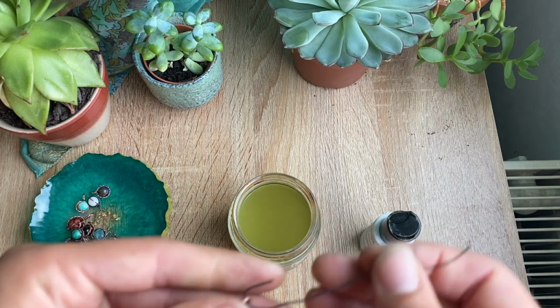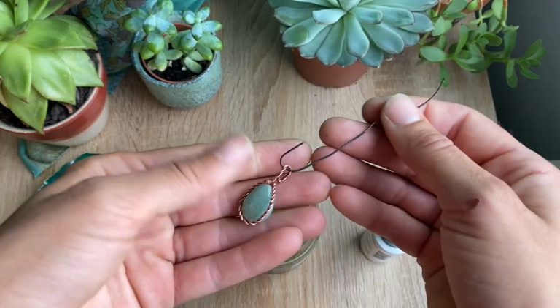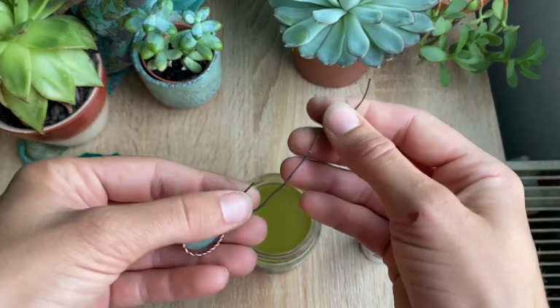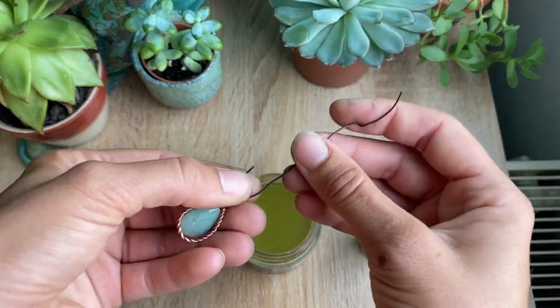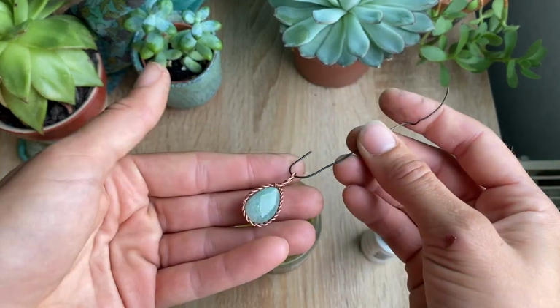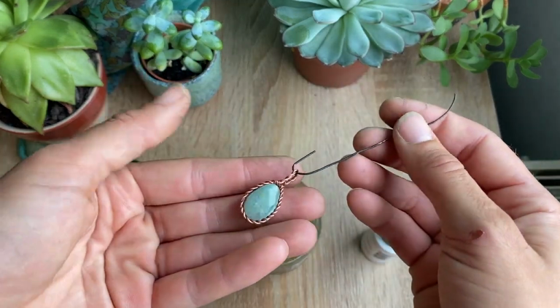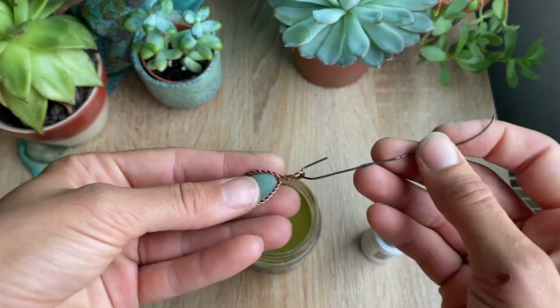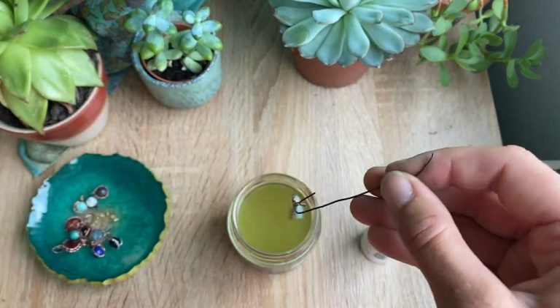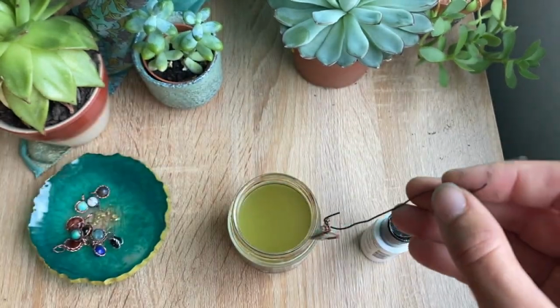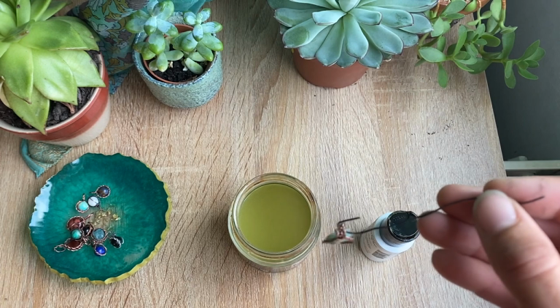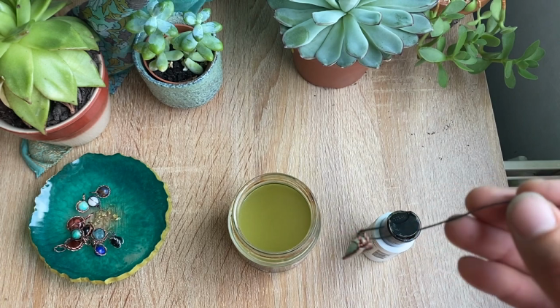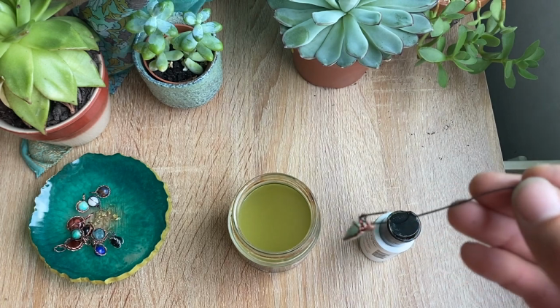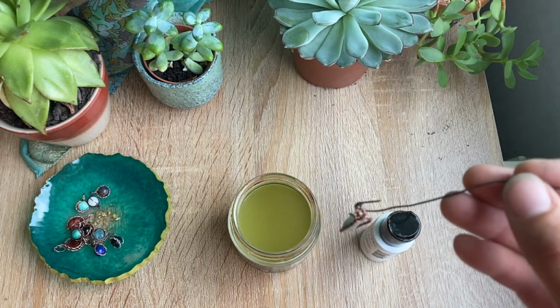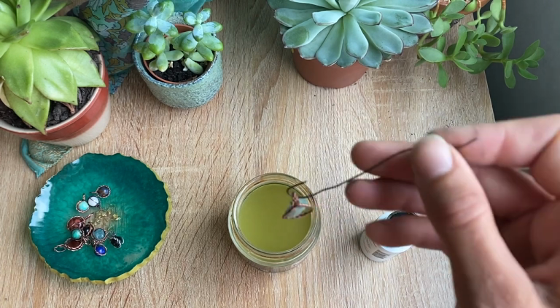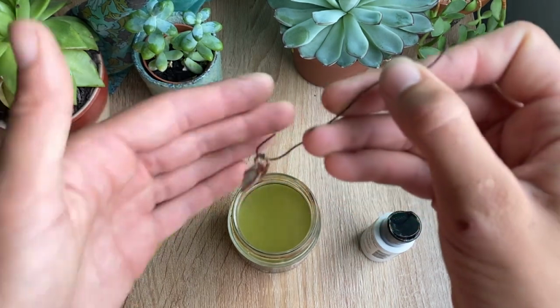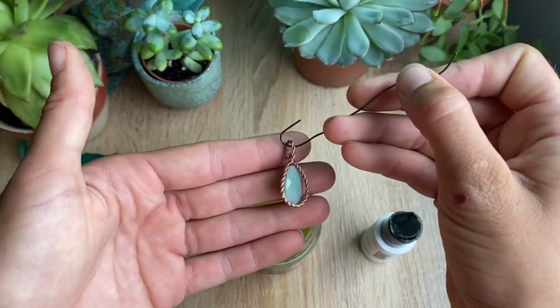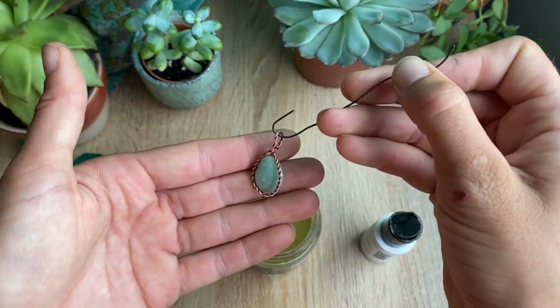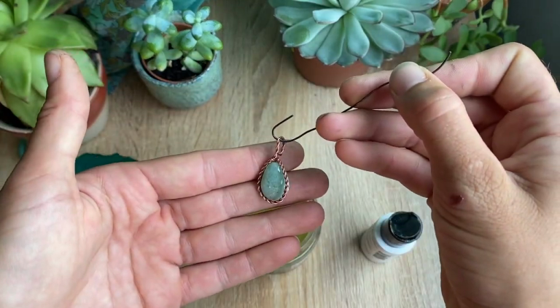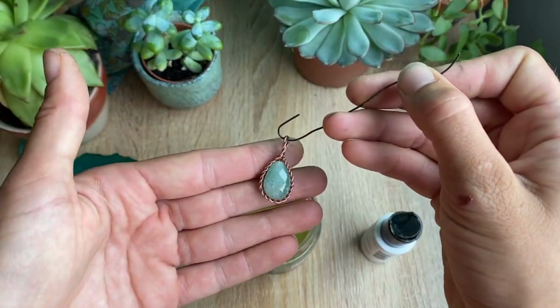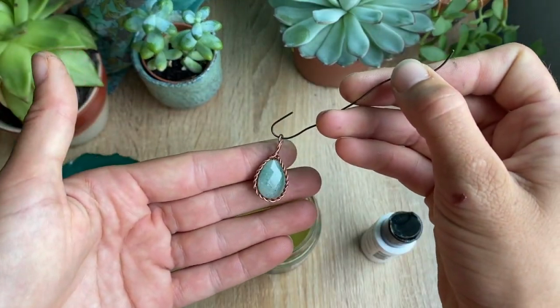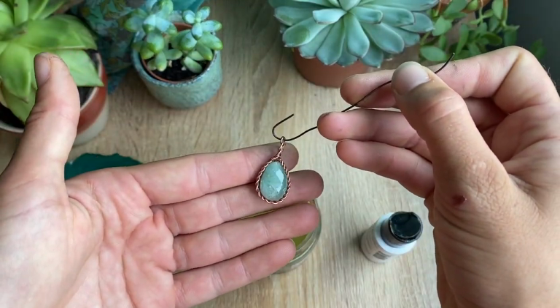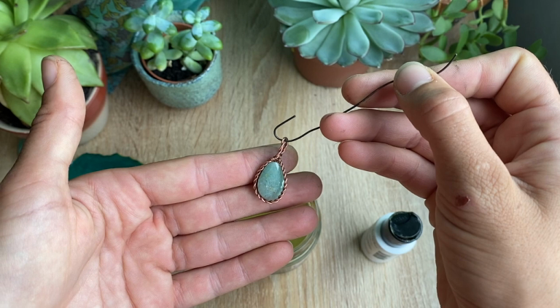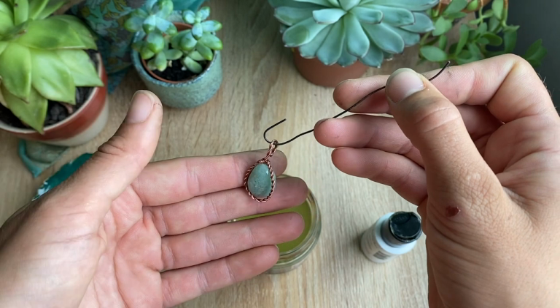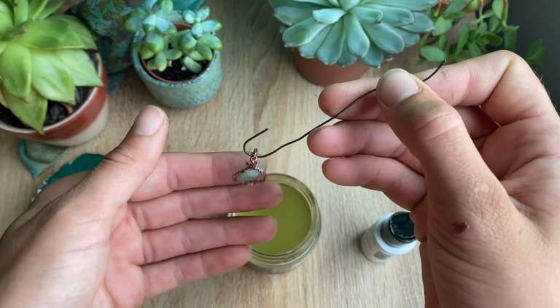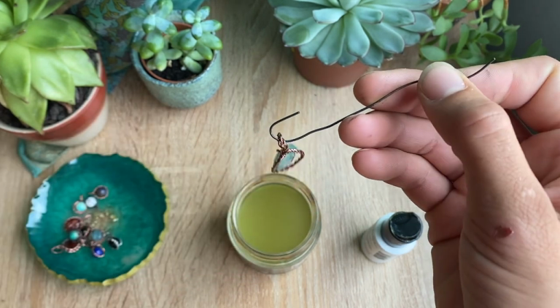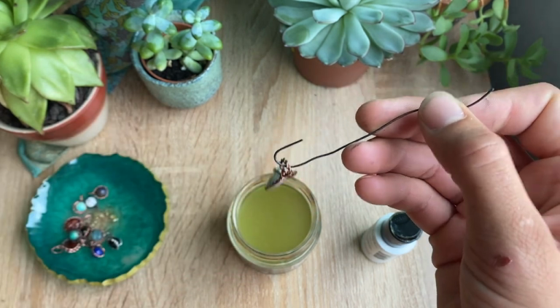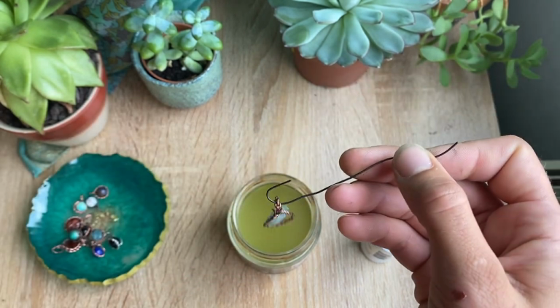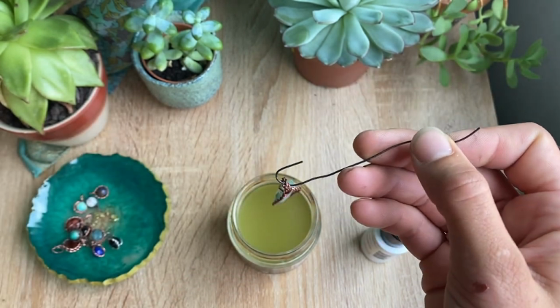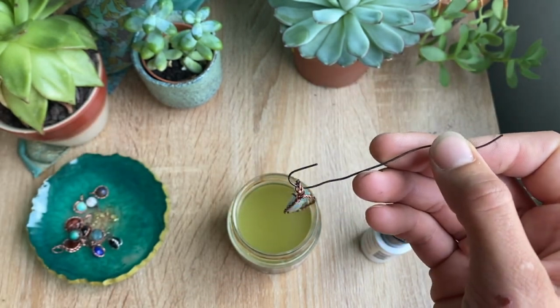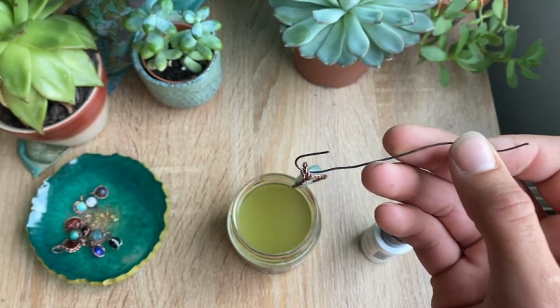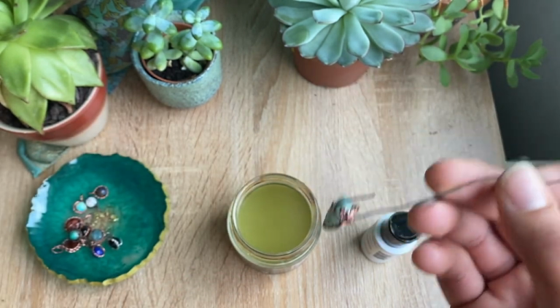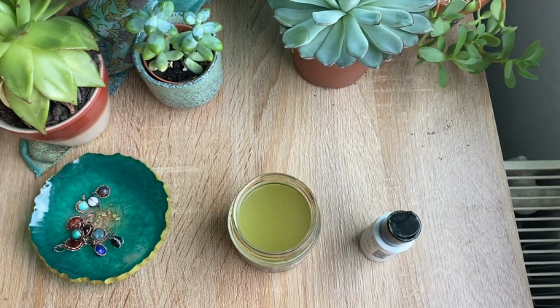I just use an old copper wire to hook the piece on. This will oxidize really quickly. After we dip it in the water, we're going to have another container ready.